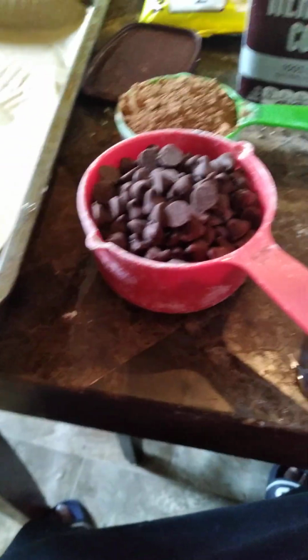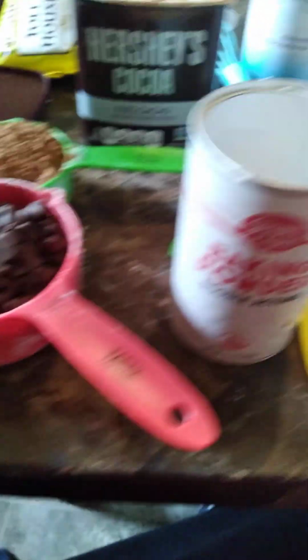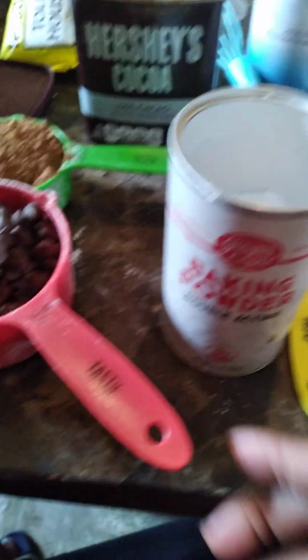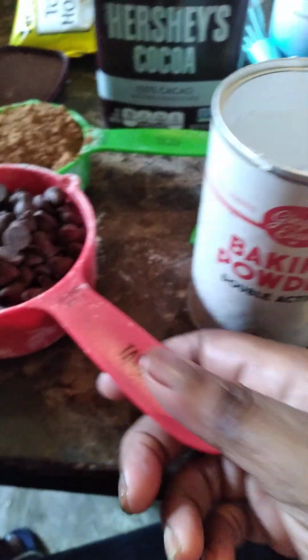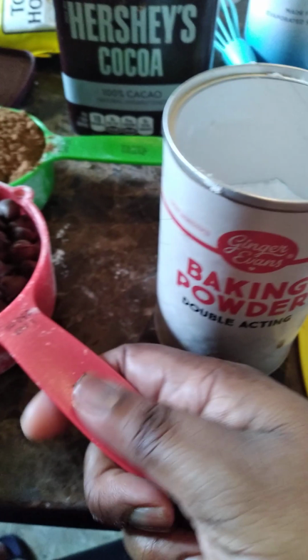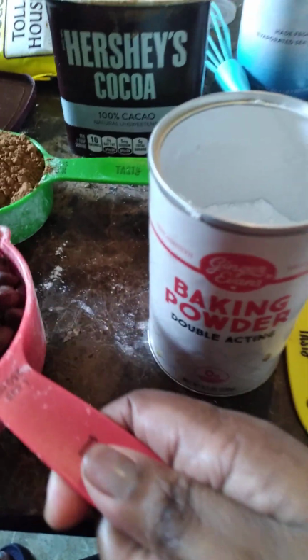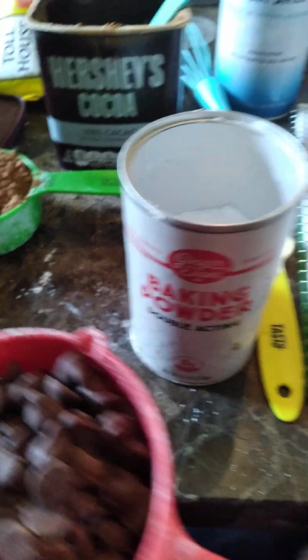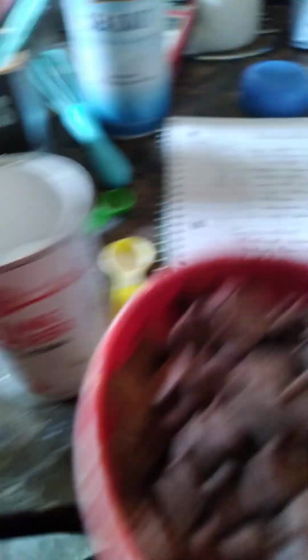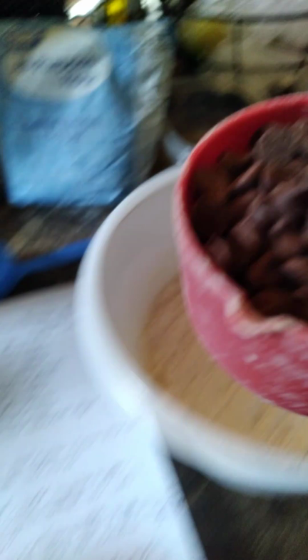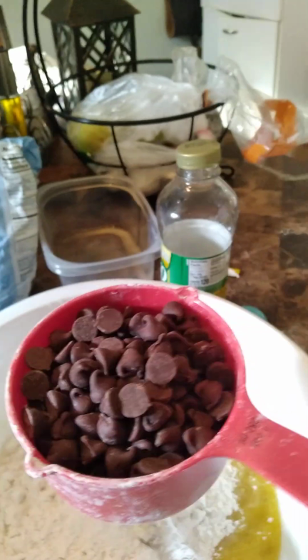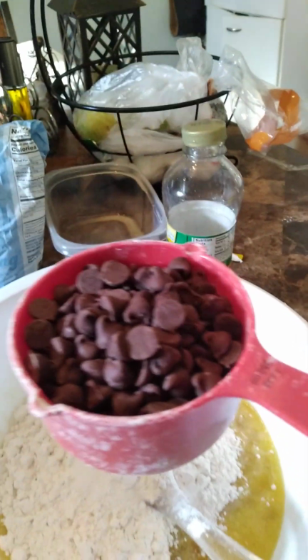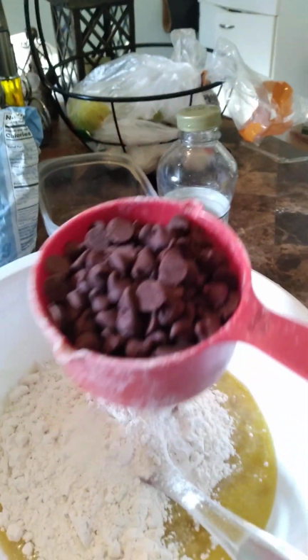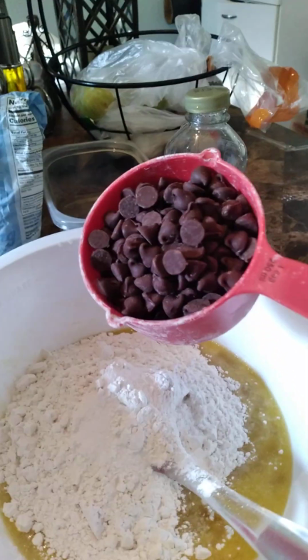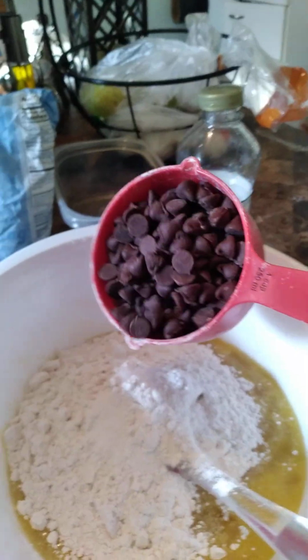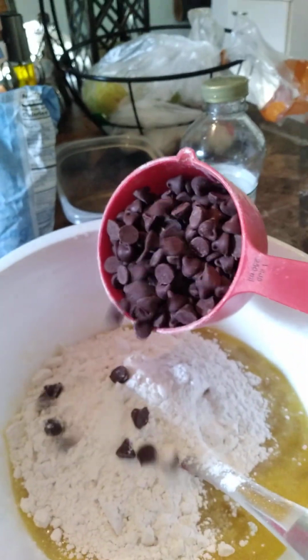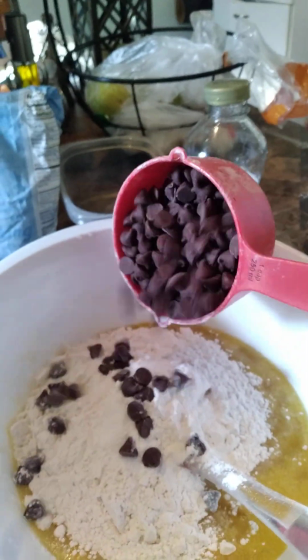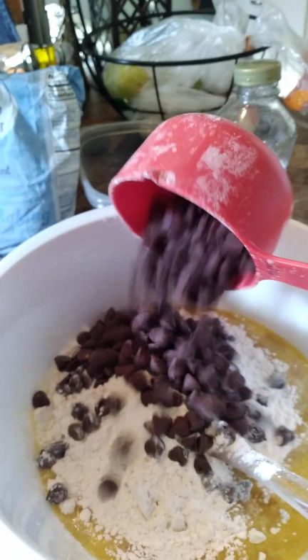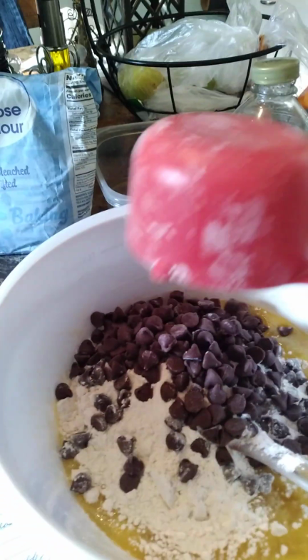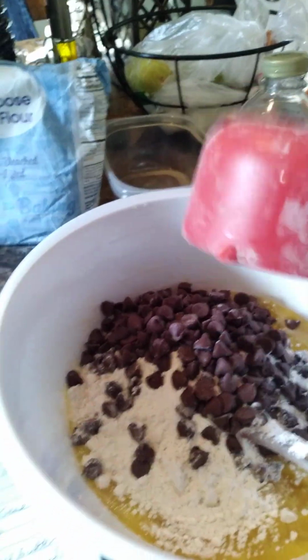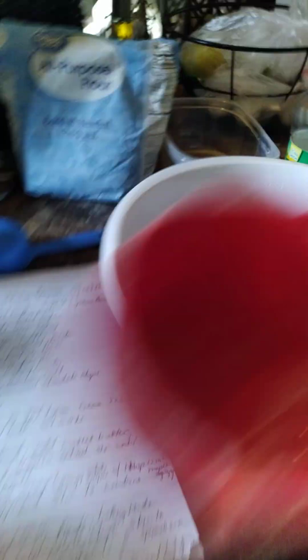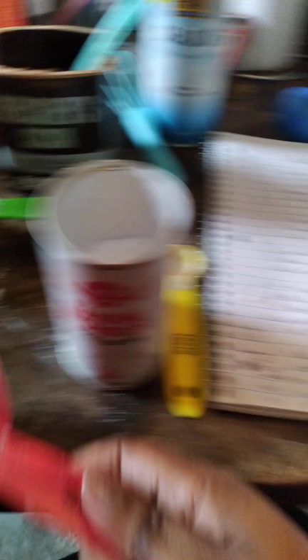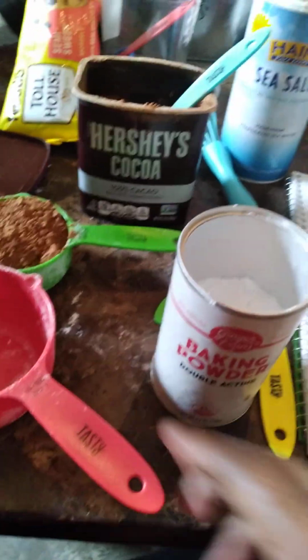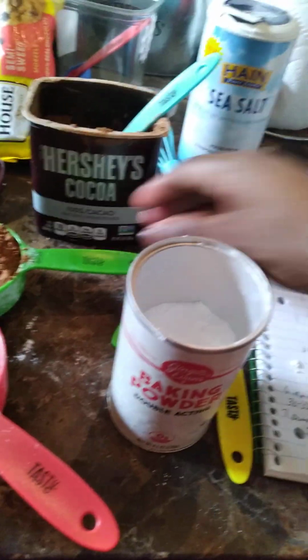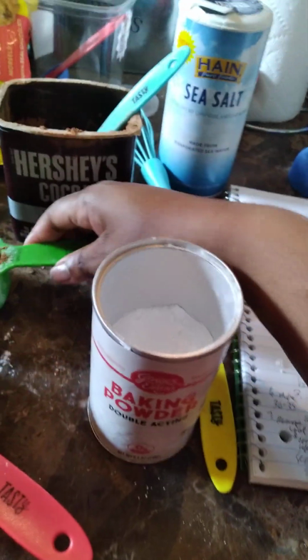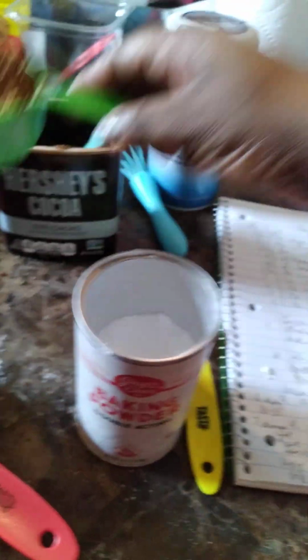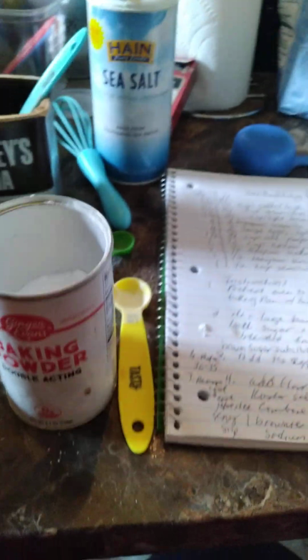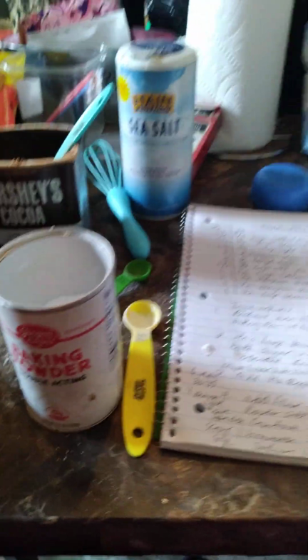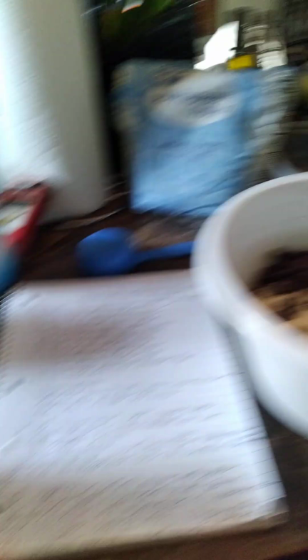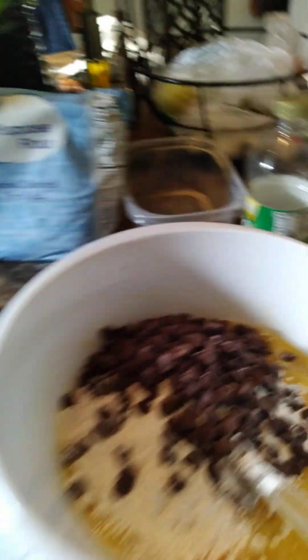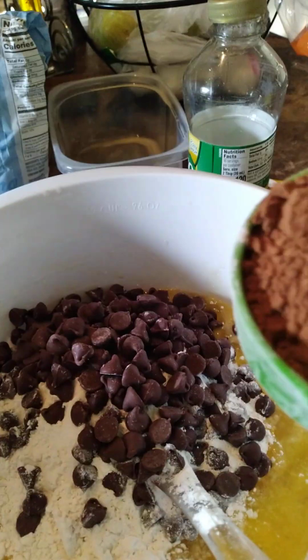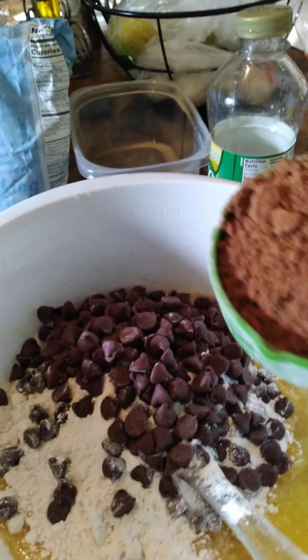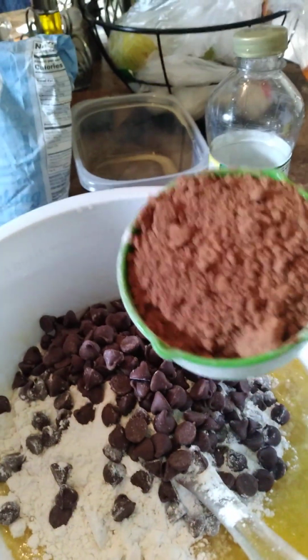So I'm going to add in the fun stuff — one cup of semi-sweet chocolate chips. So far we have salt, baking powder, and semi-sweet chocolate chips.